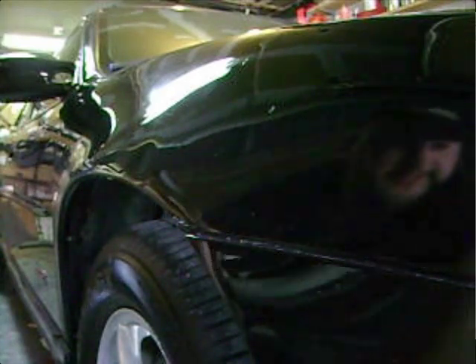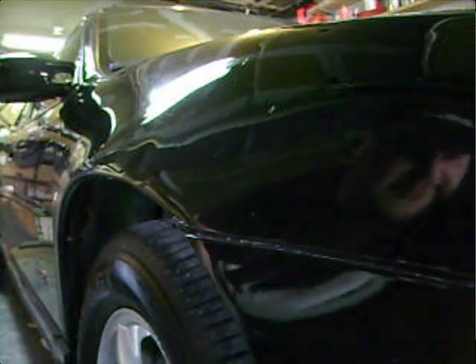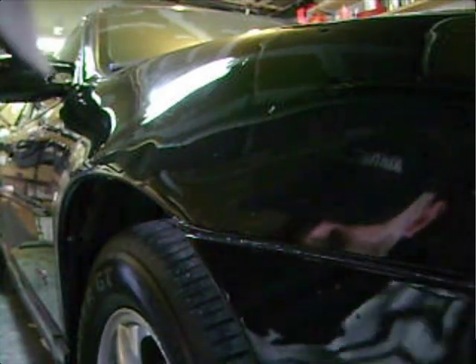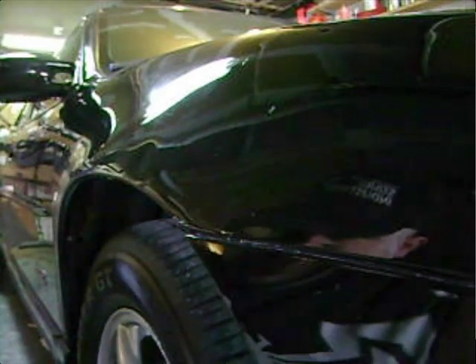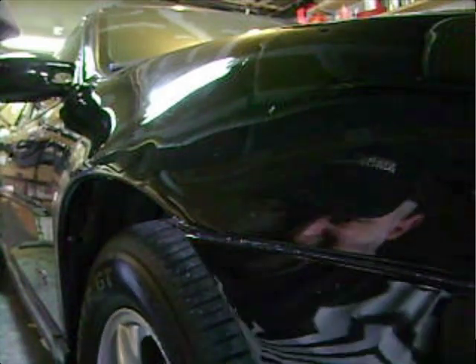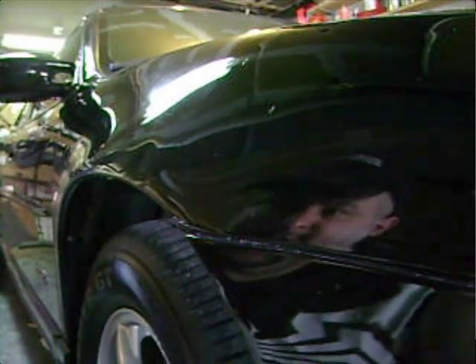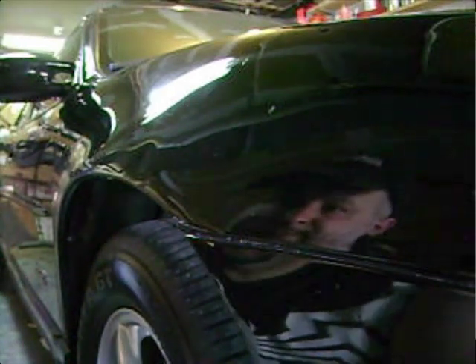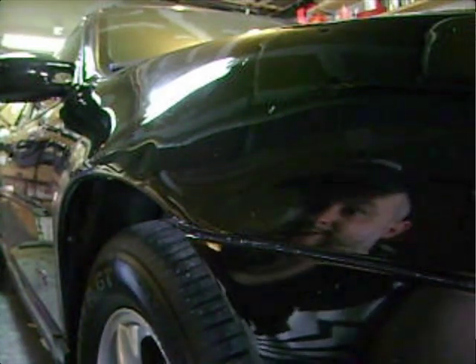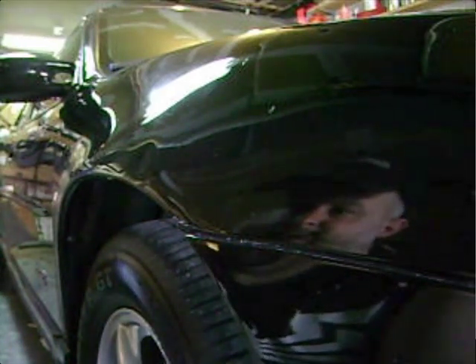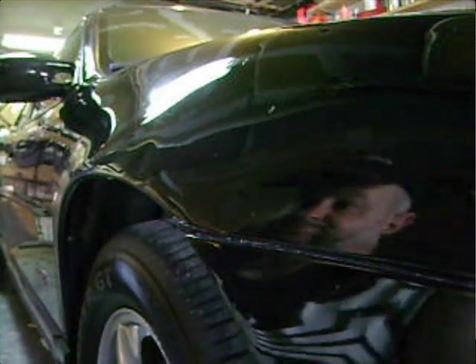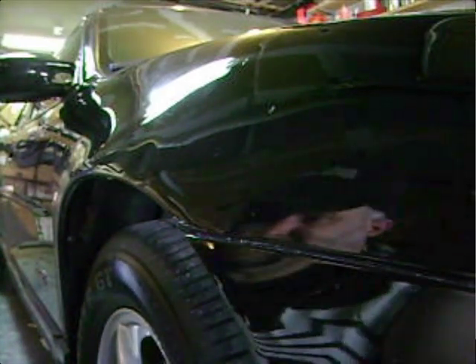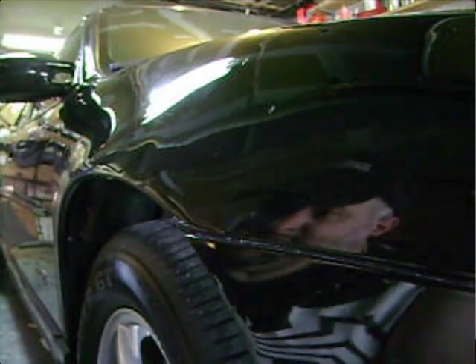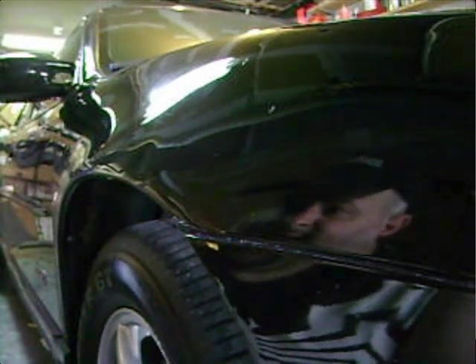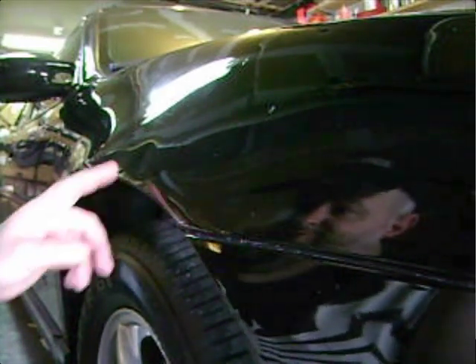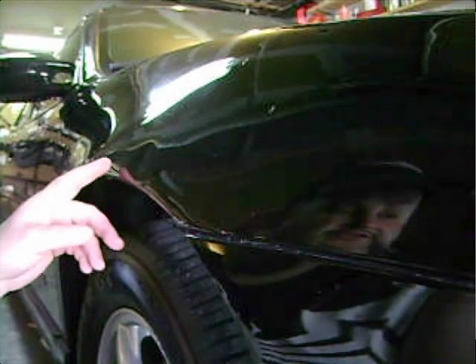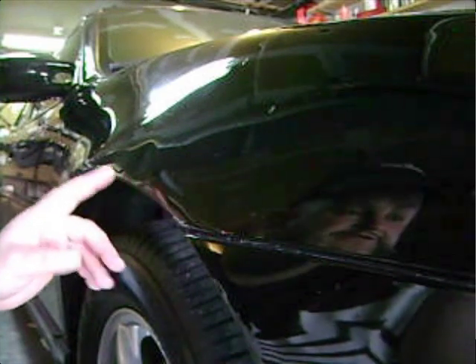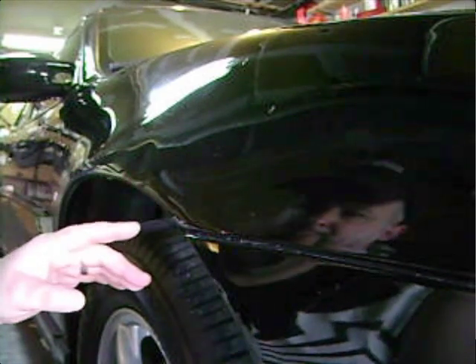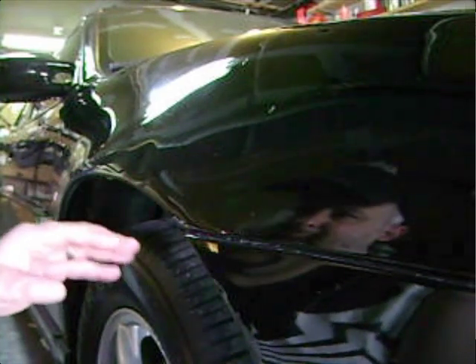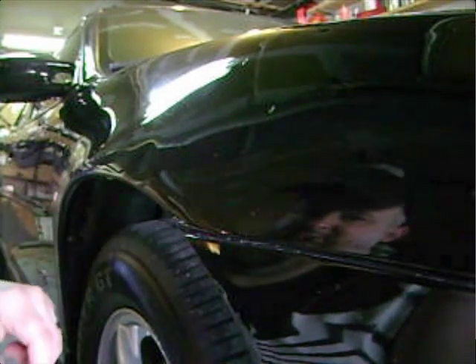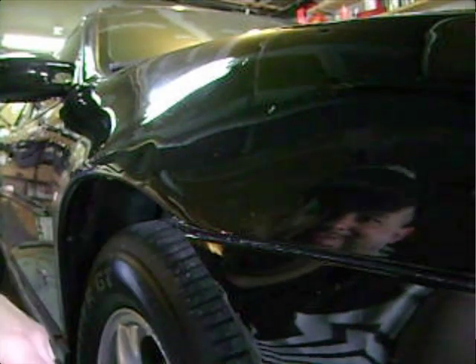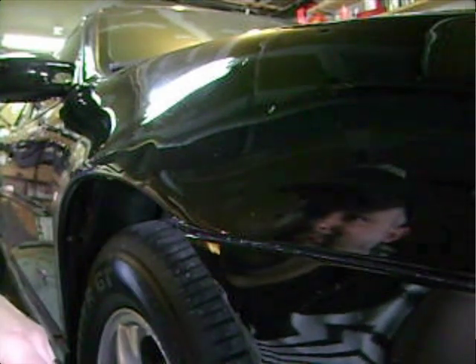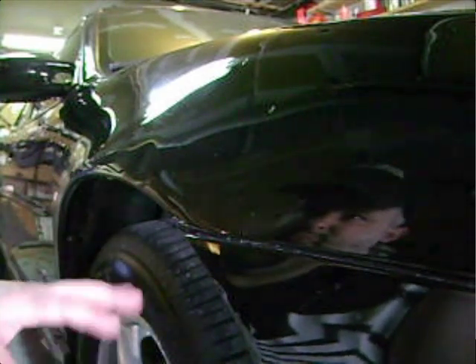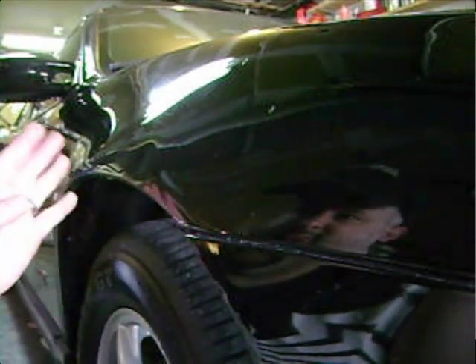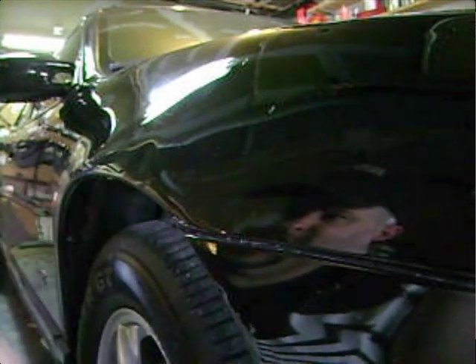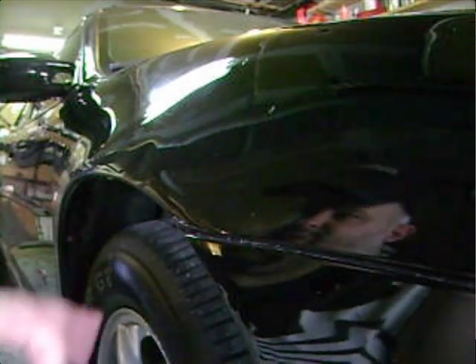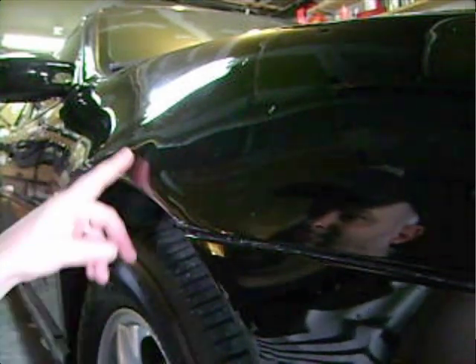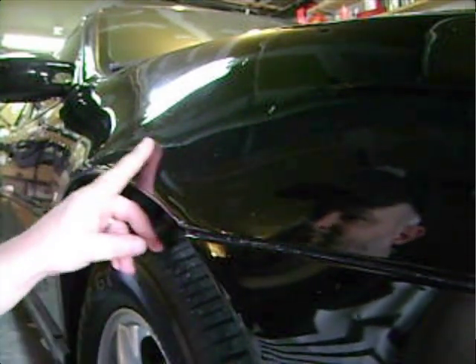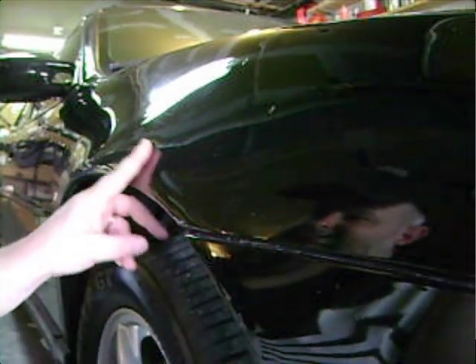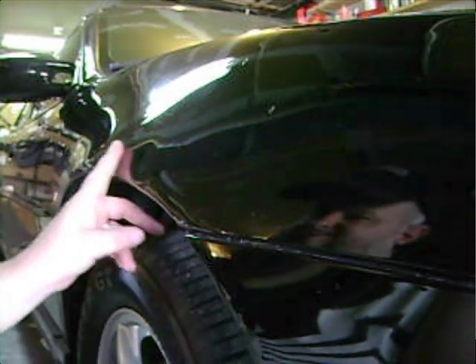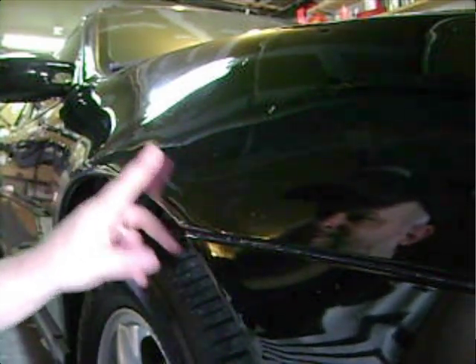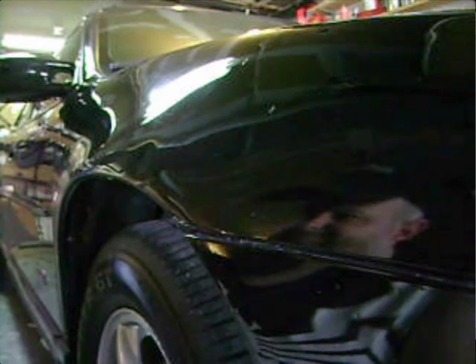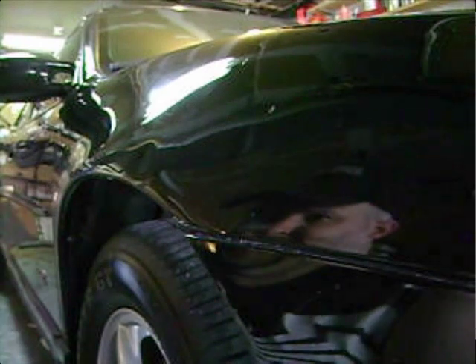Hey there, this is Jim with another fun tip. I don't know if you can see it in the video — I hope you can. I tried to set up lights and whatnot so that it would reflect better, but there's a dent in the fender in my Grand Prix here.